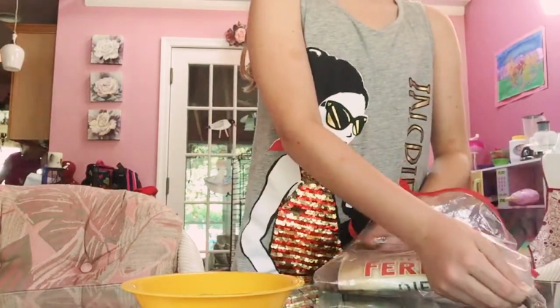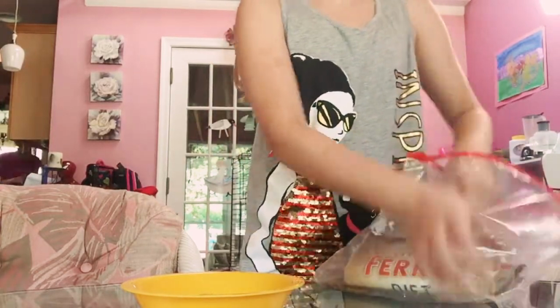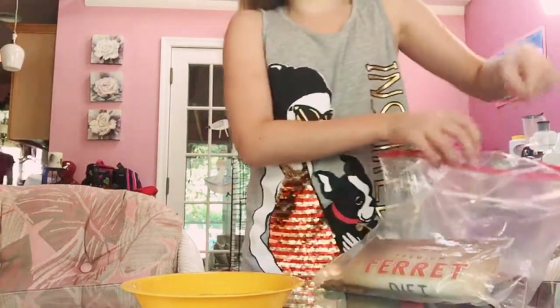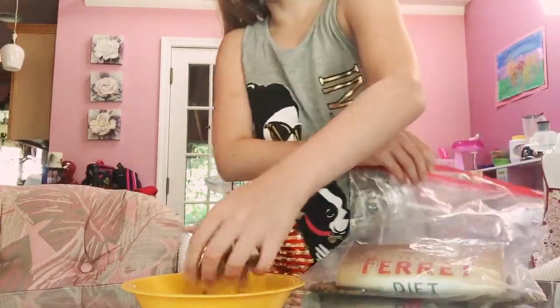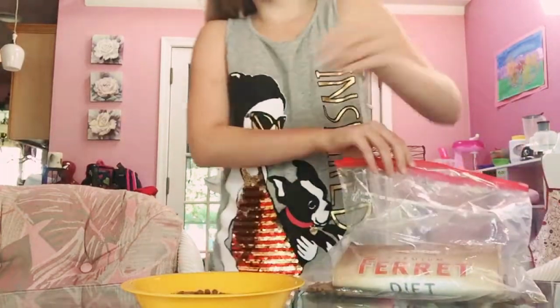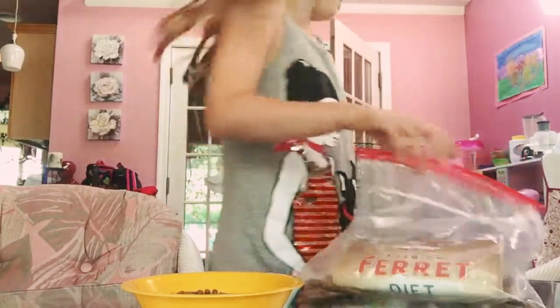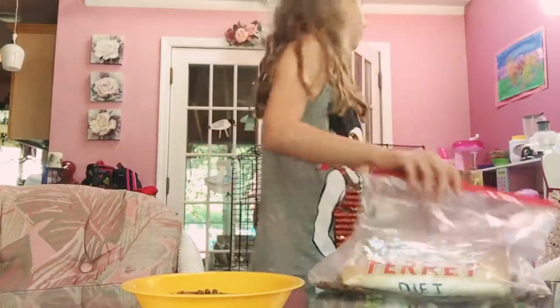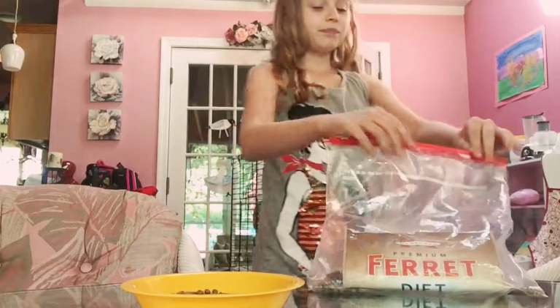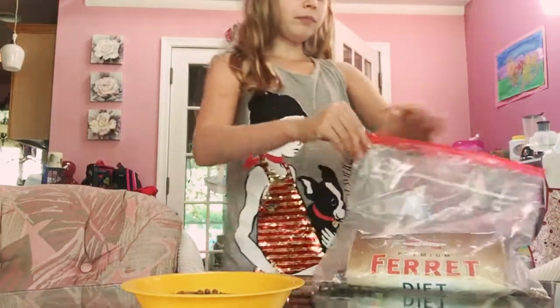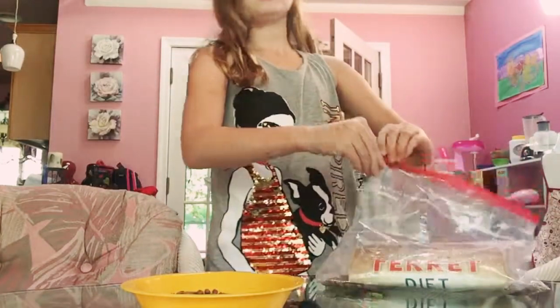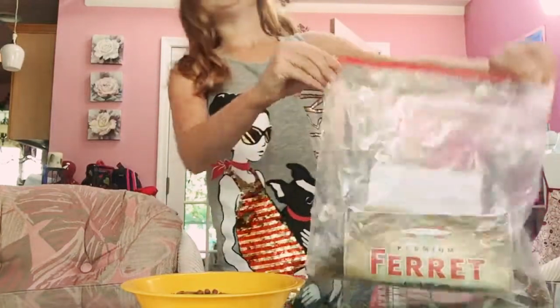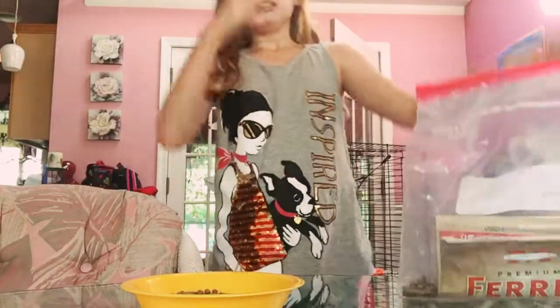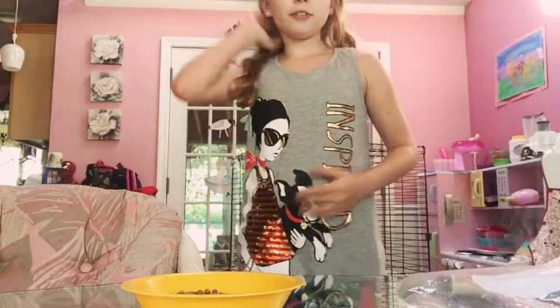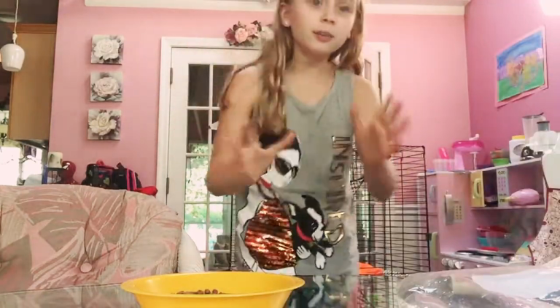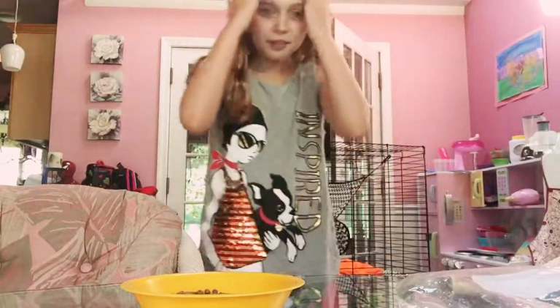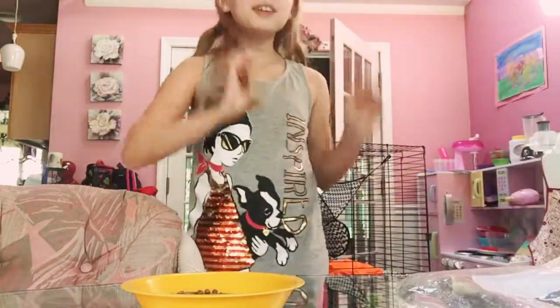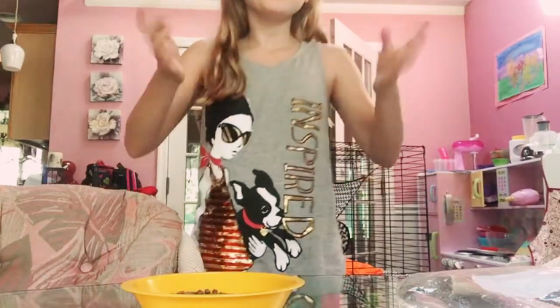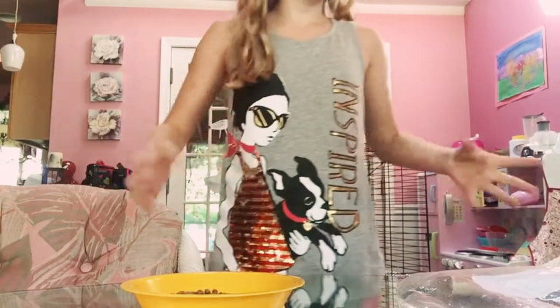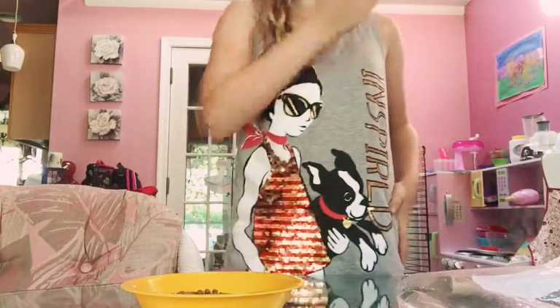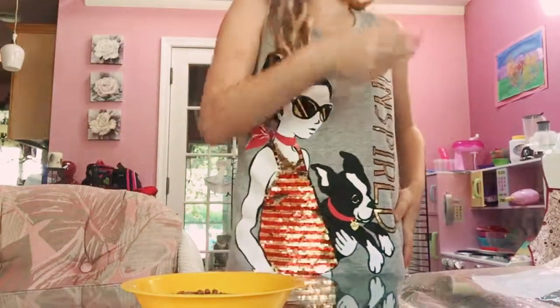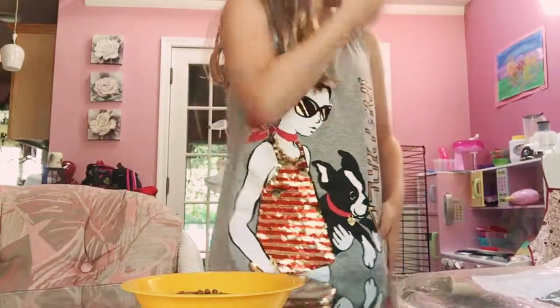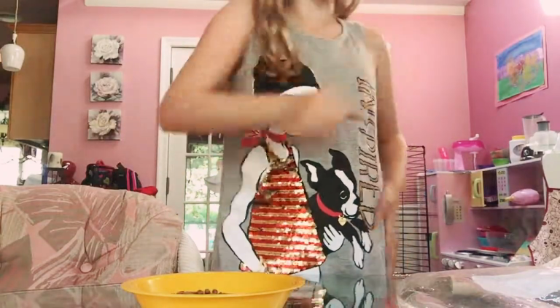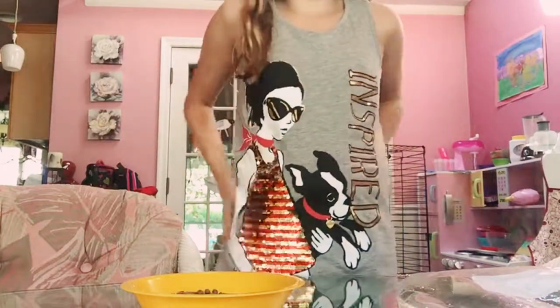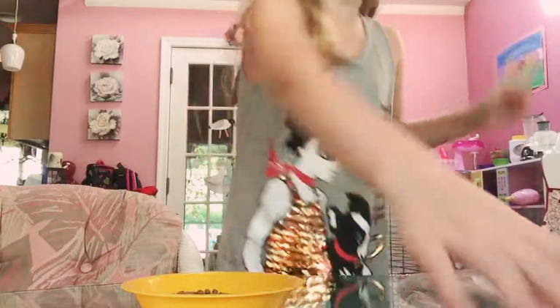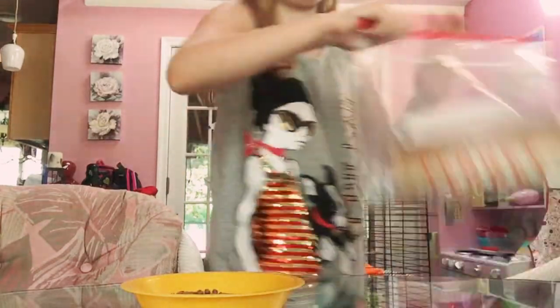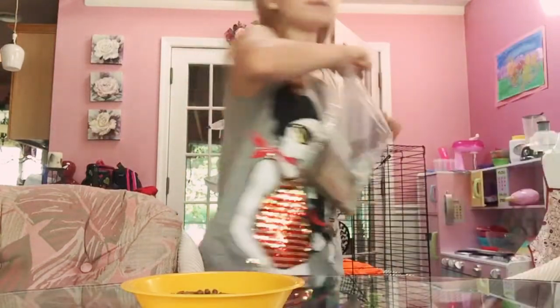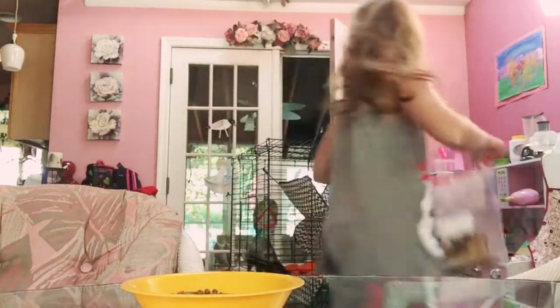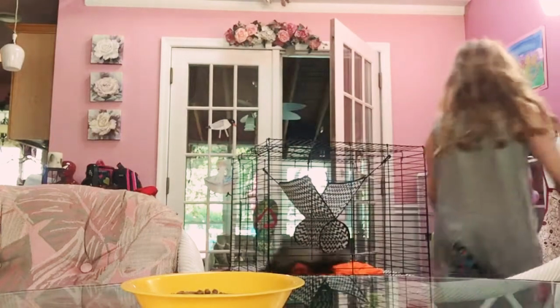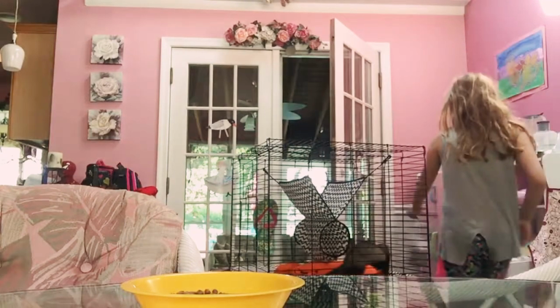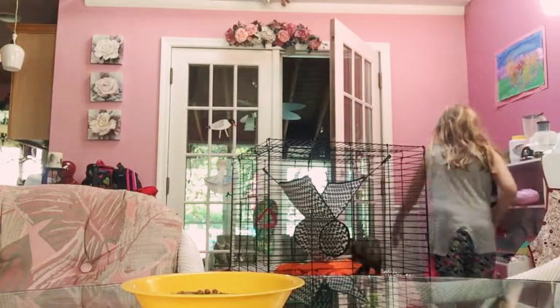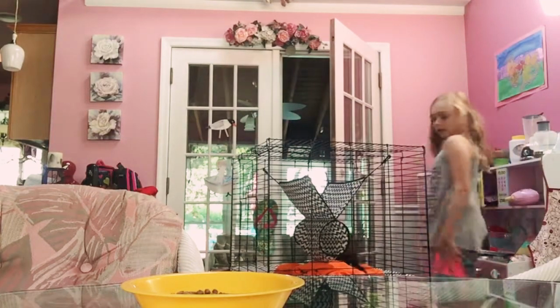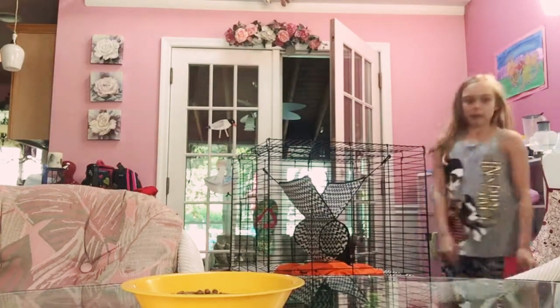It stinks. Yuck. I'm going to die. I give her a little bit. Ugh, I hate it! I'm putting that back — I'm definitely going to put that back.